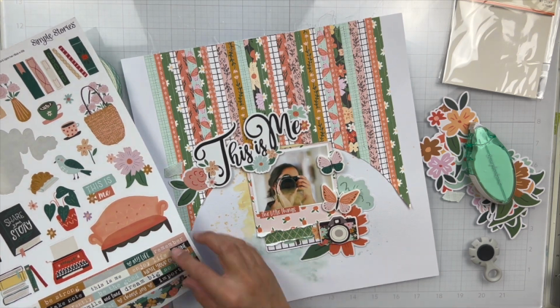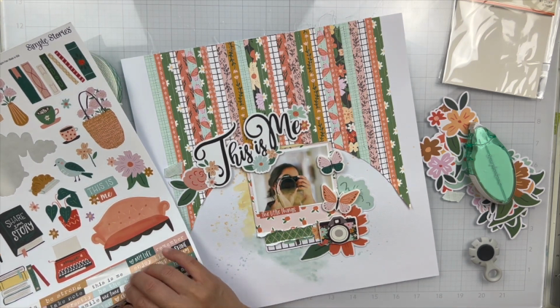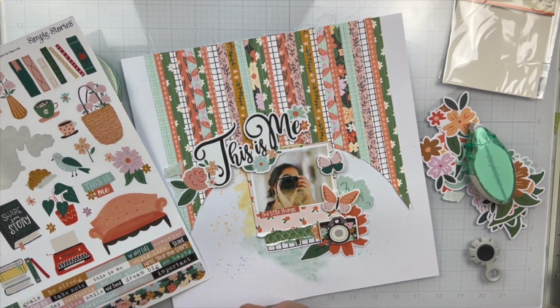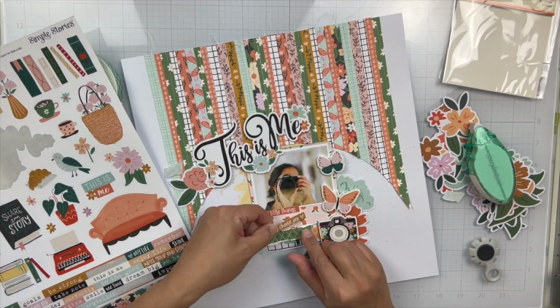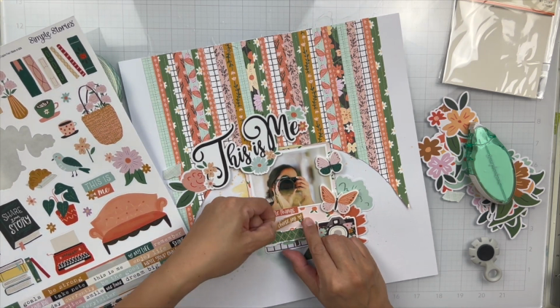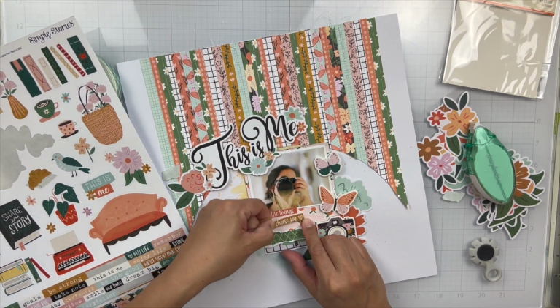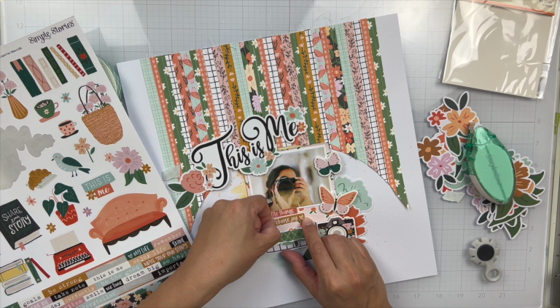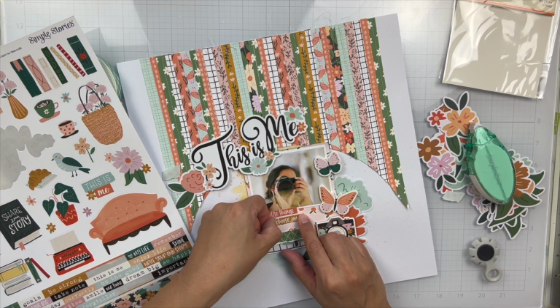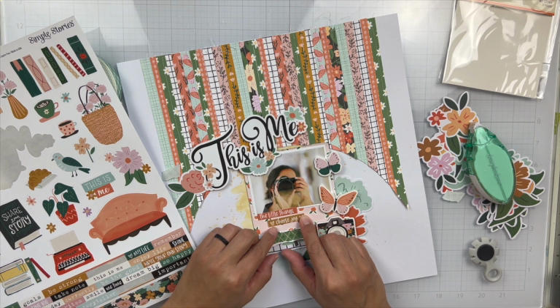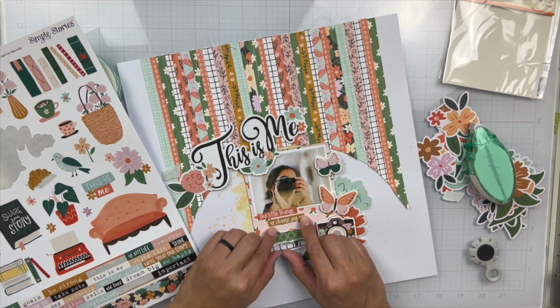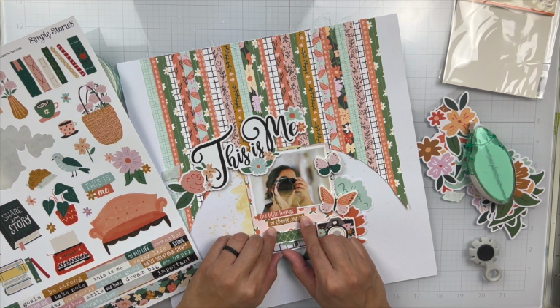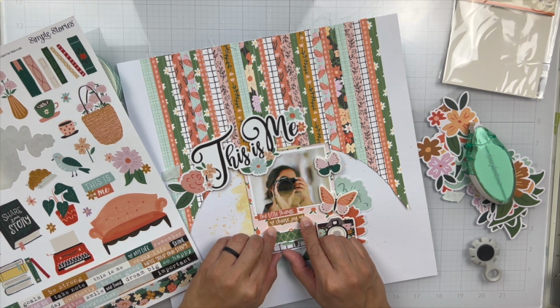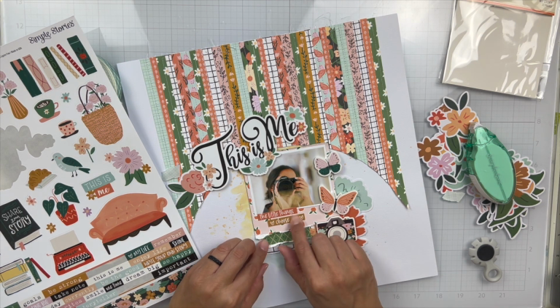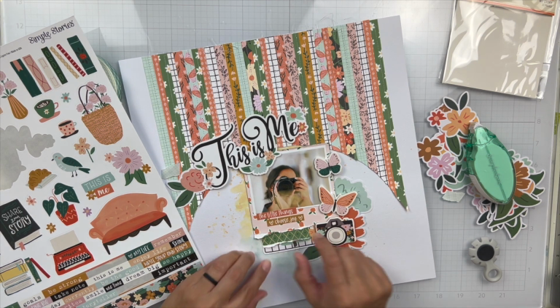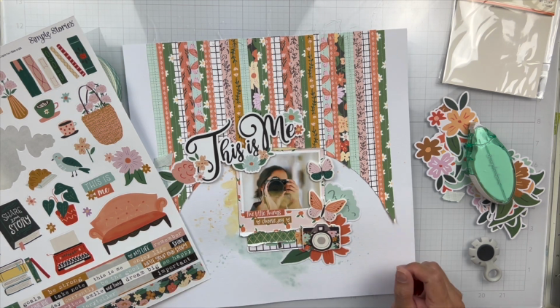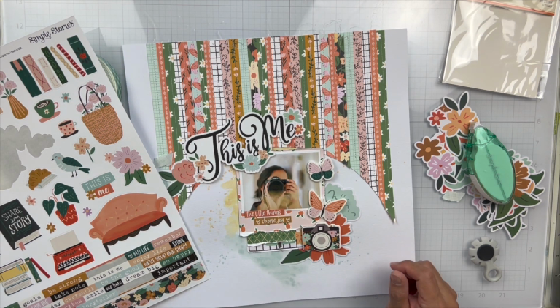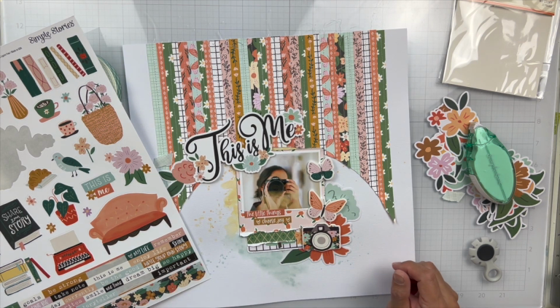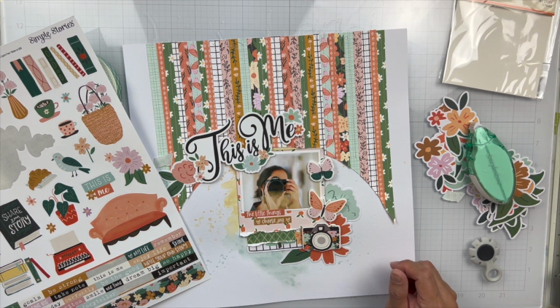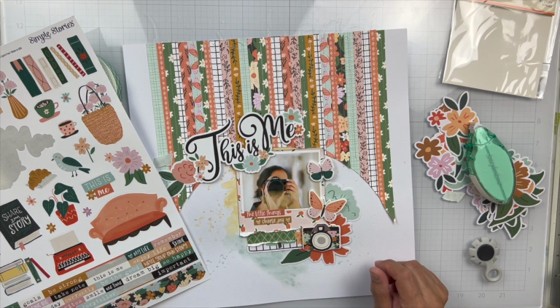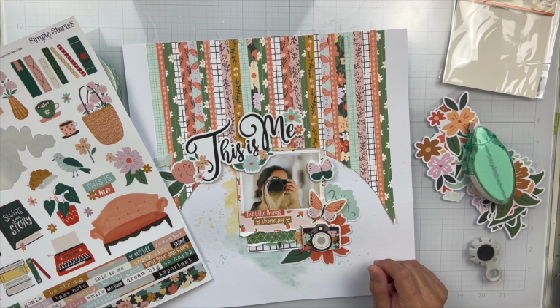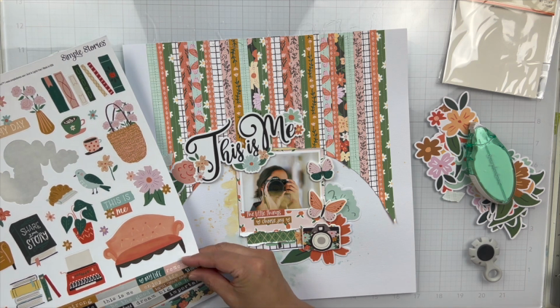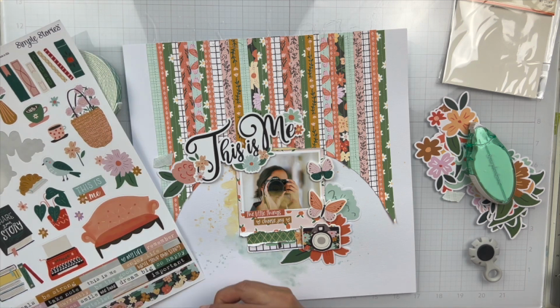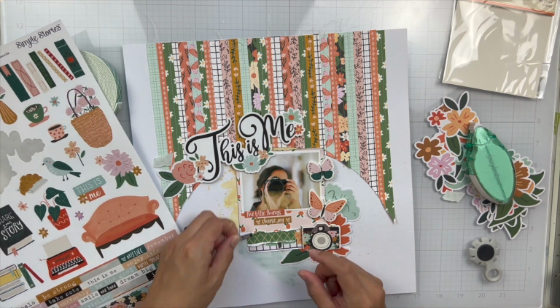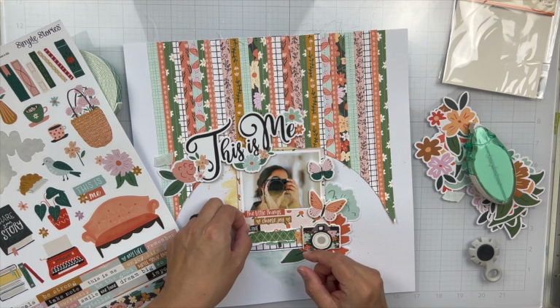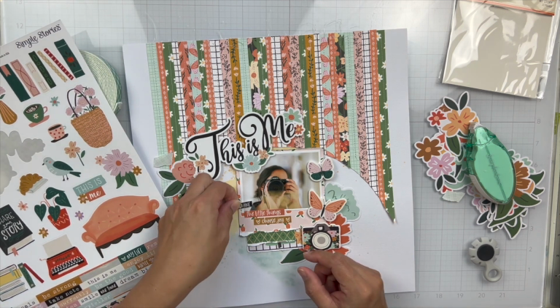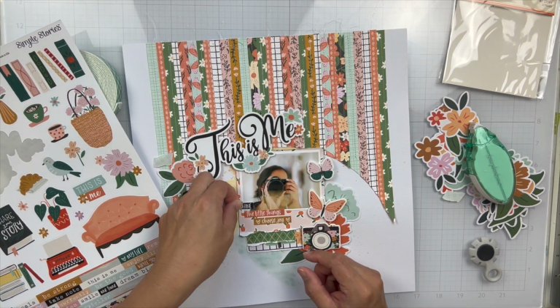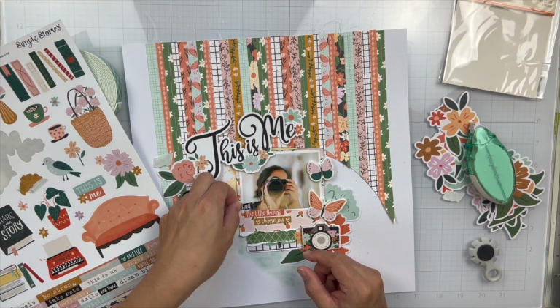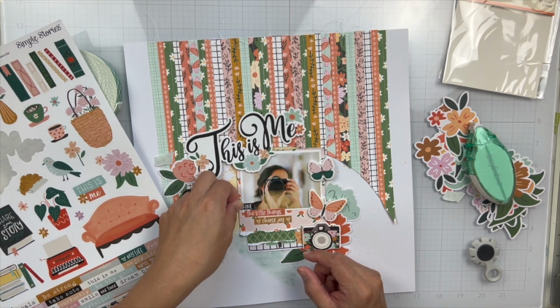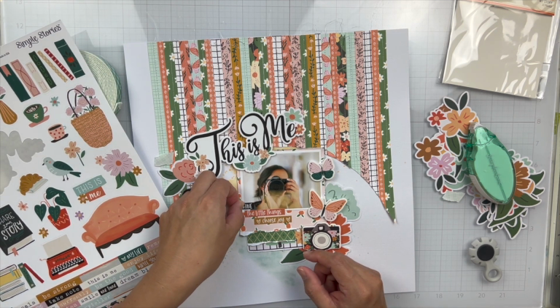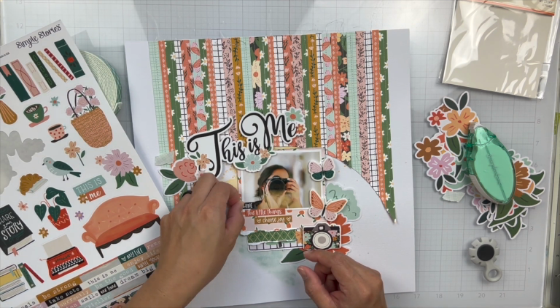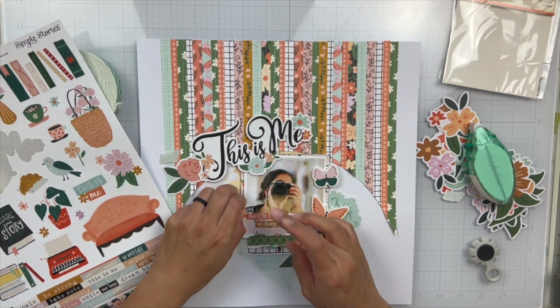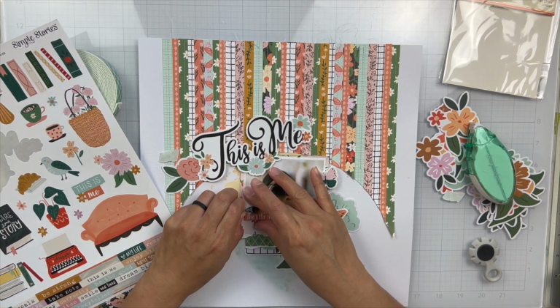There was an empty spot underneath my photo and I thought it would be fun to fill it with some of those phrase stickers from the 12 by 12 sticker sheet. So I added a few of those.